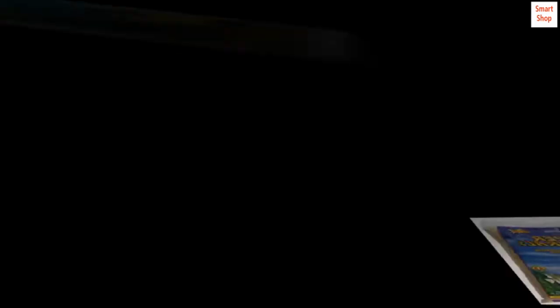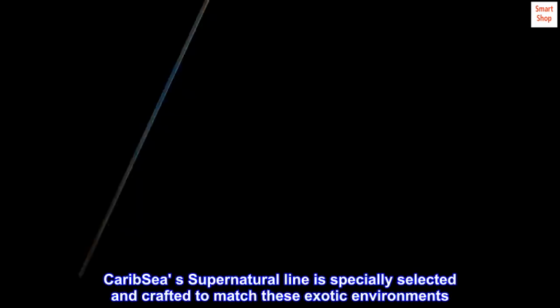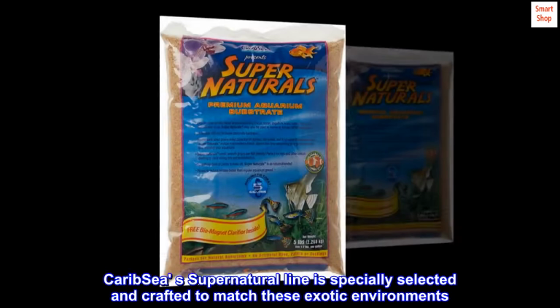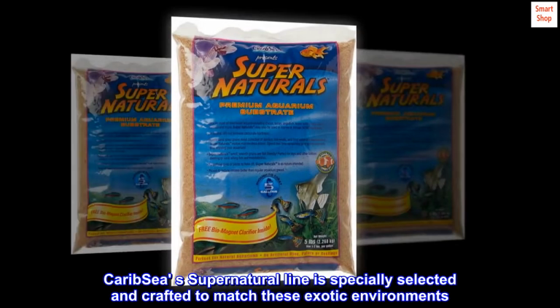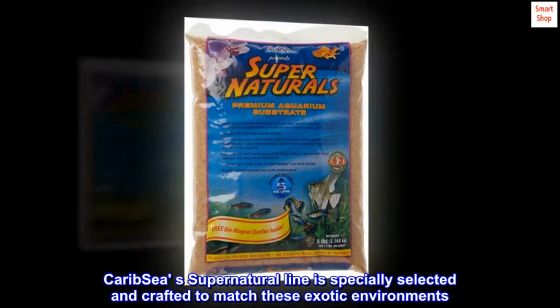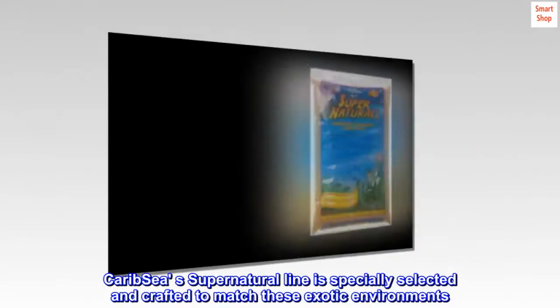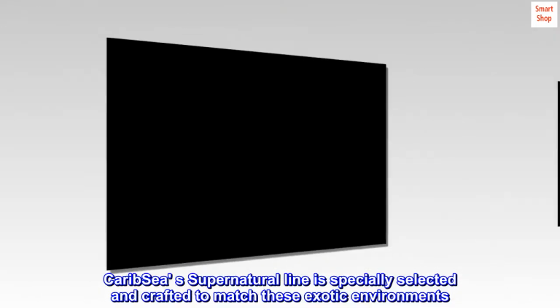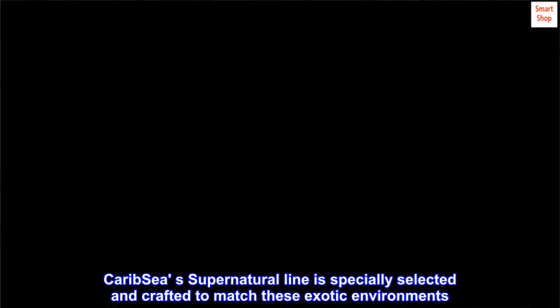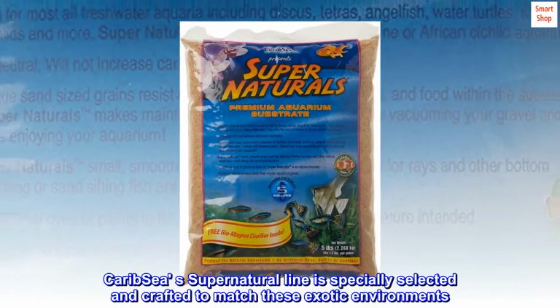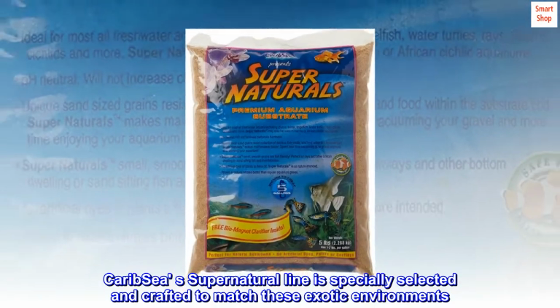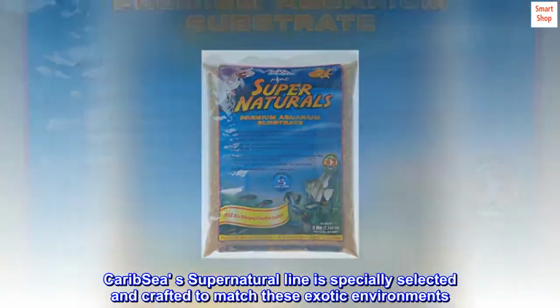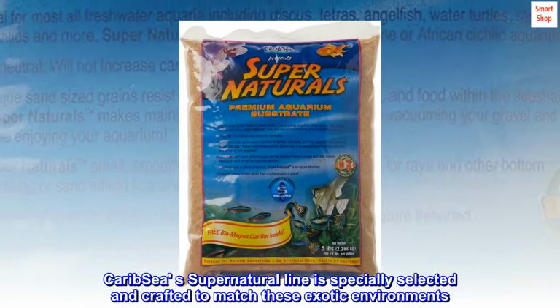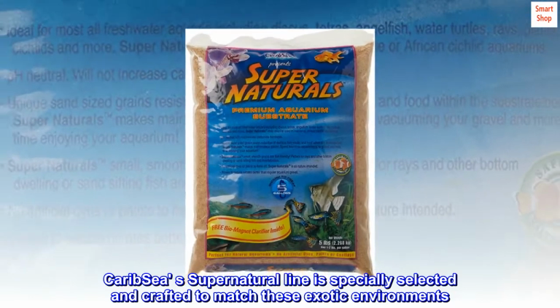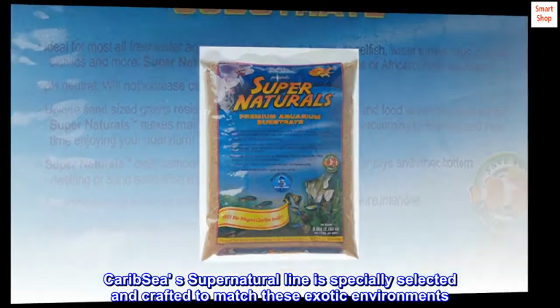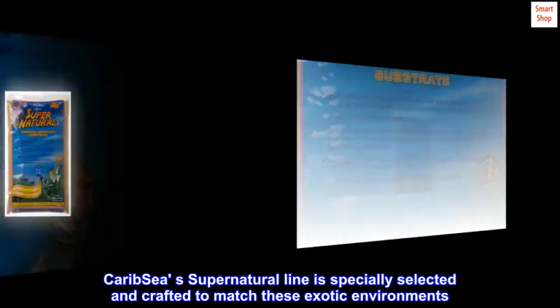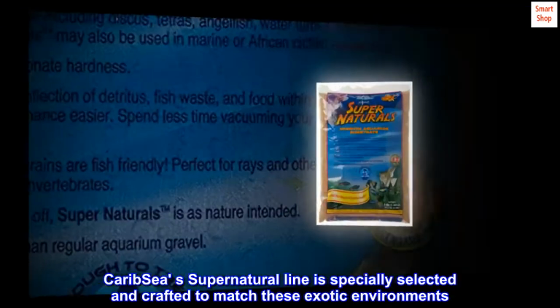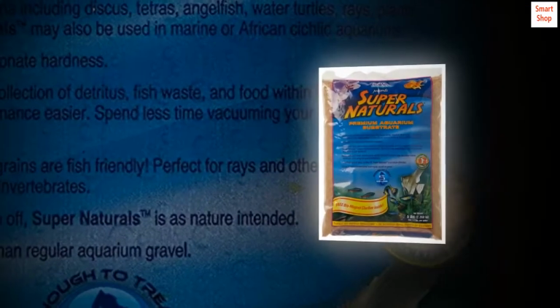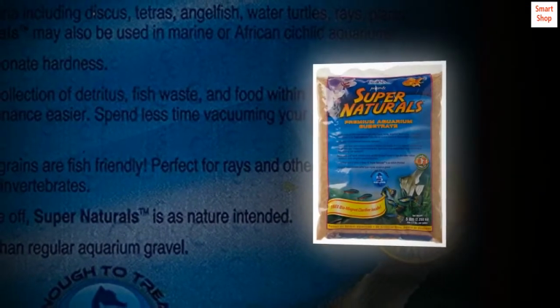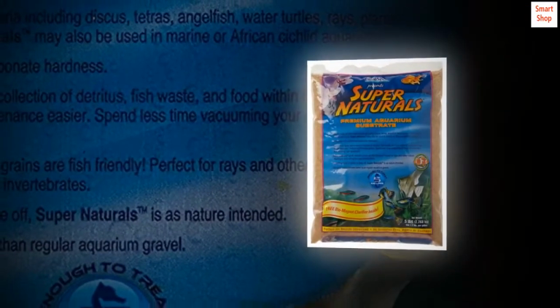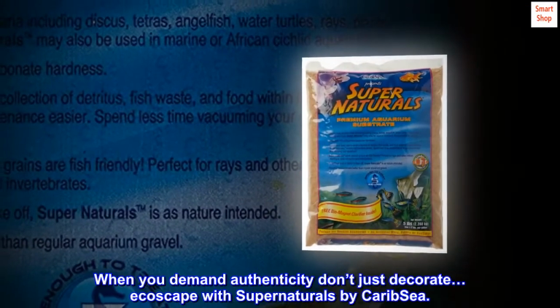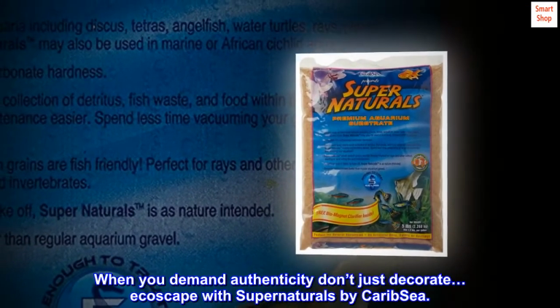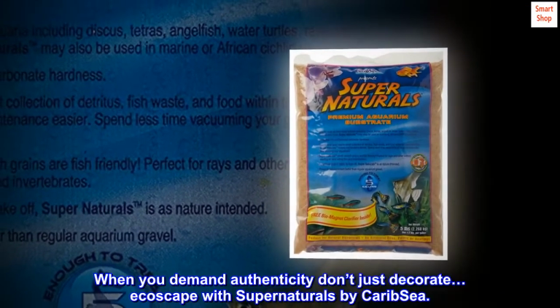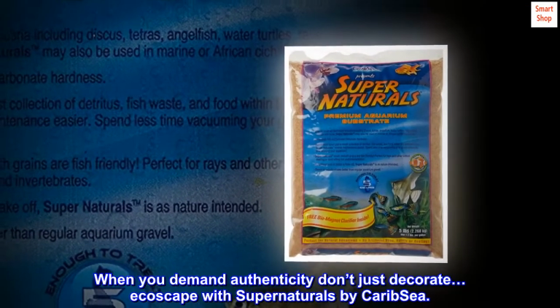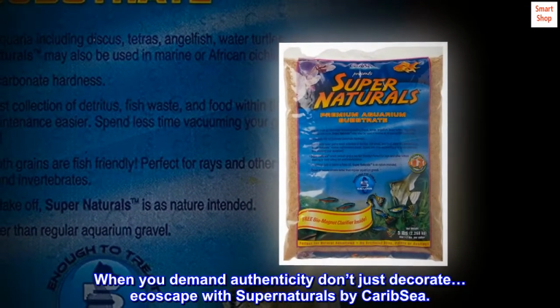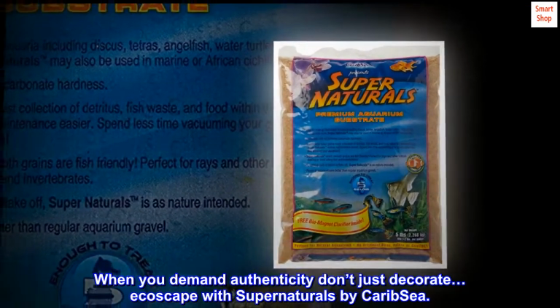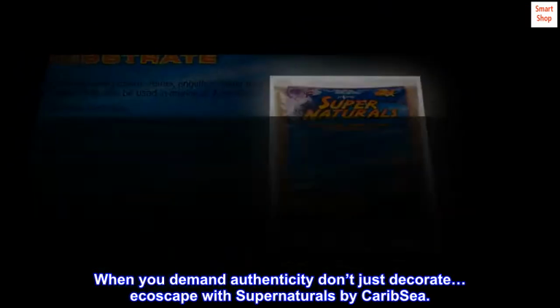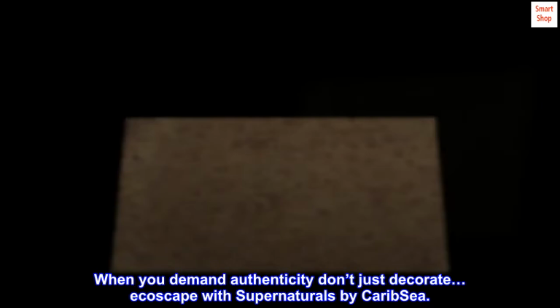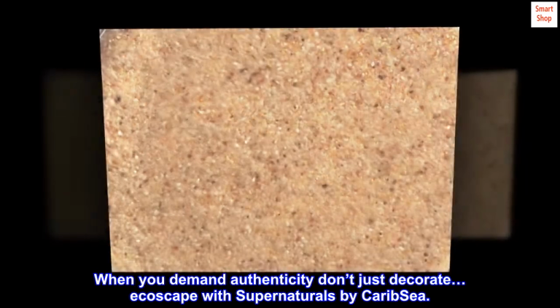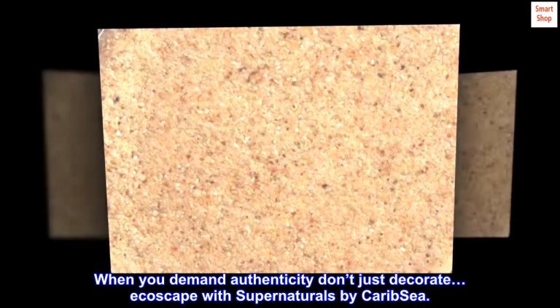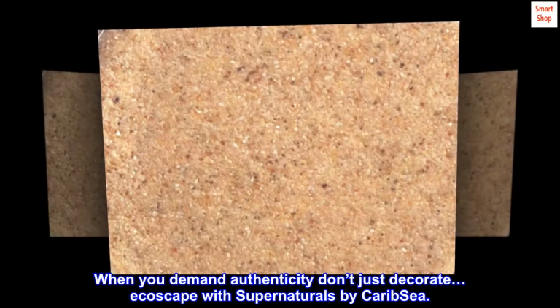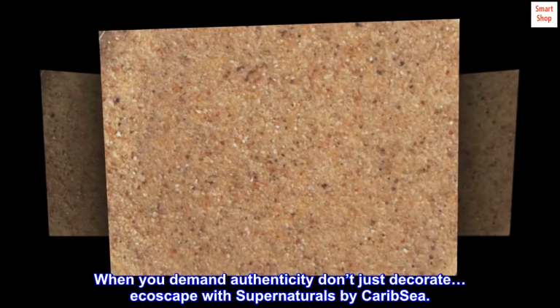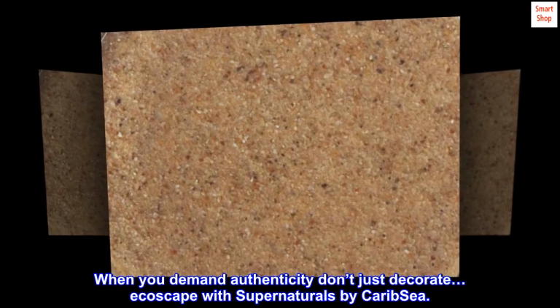Carib Sea's Supernatural line is specially selected and crafted to match these exotic environments. When you demand authenticity, don't just decorate — ecoscape with Supernaturals by Carib Sea.